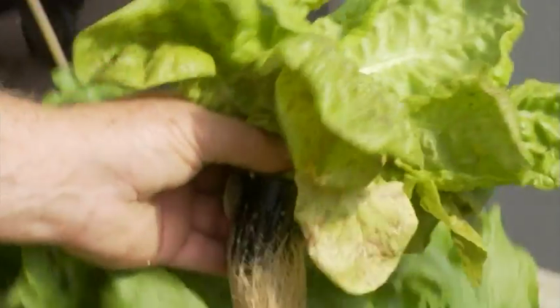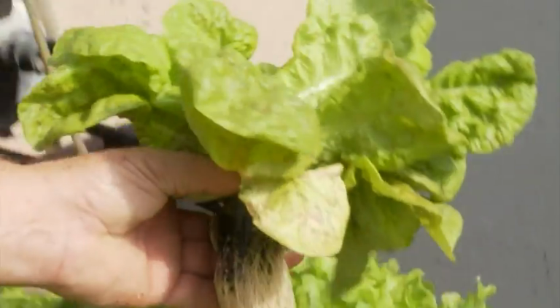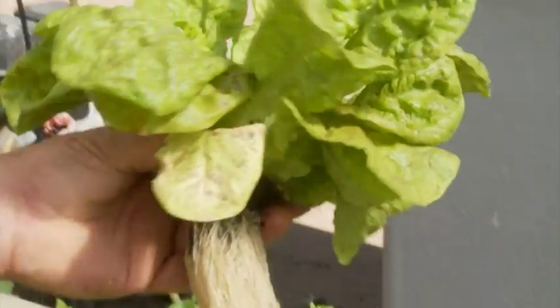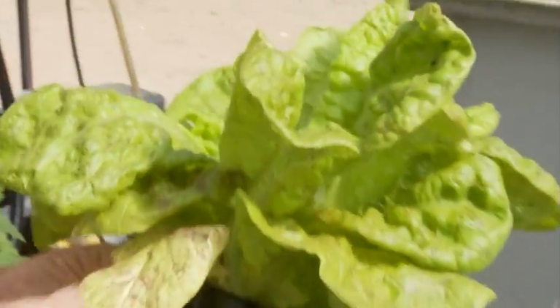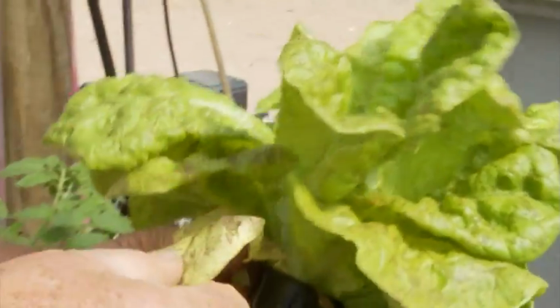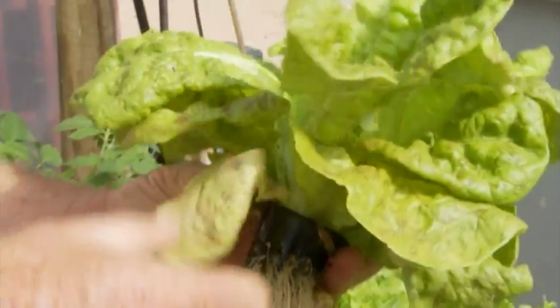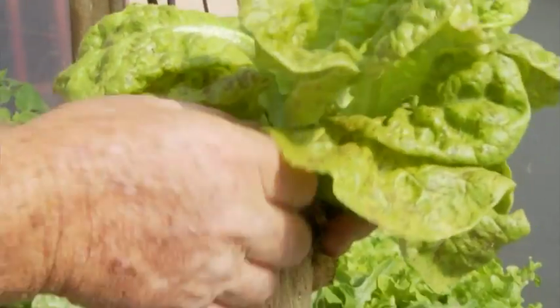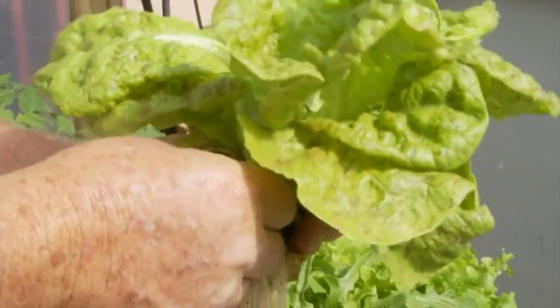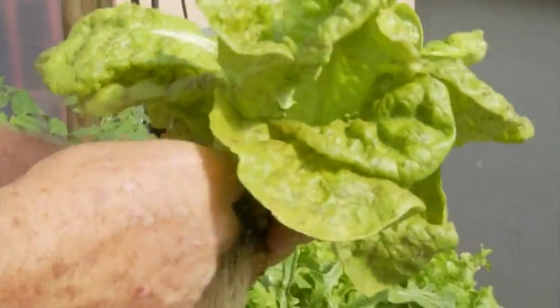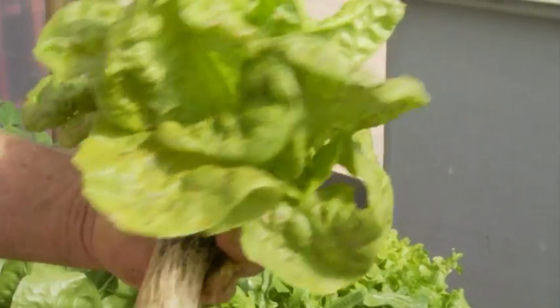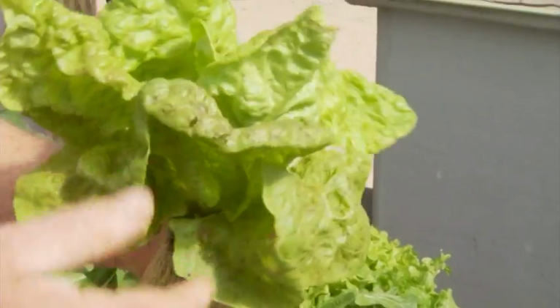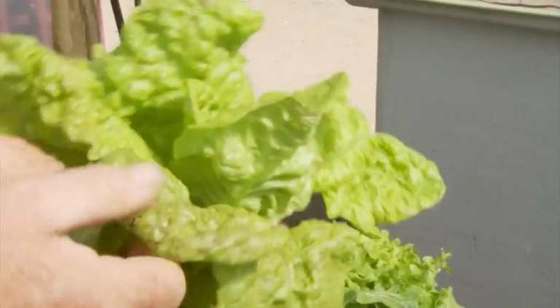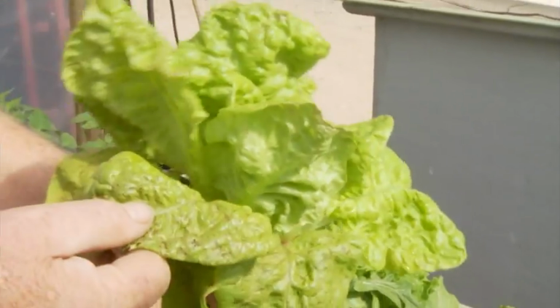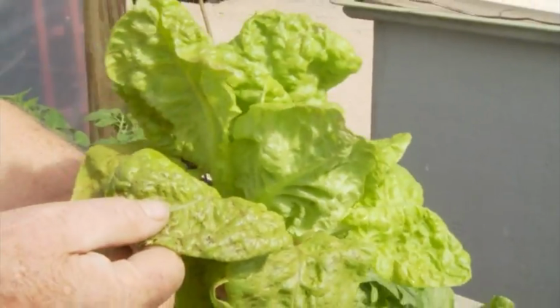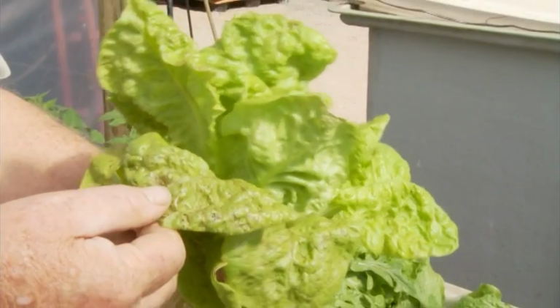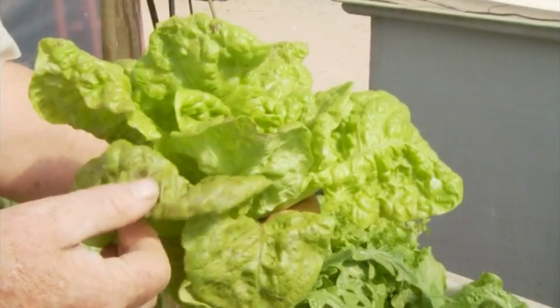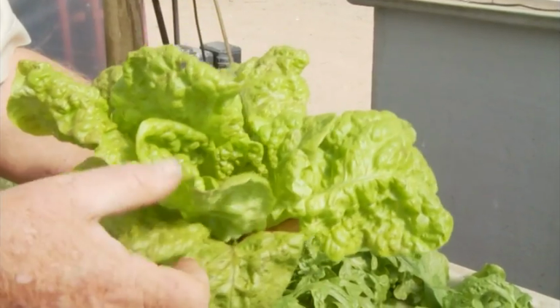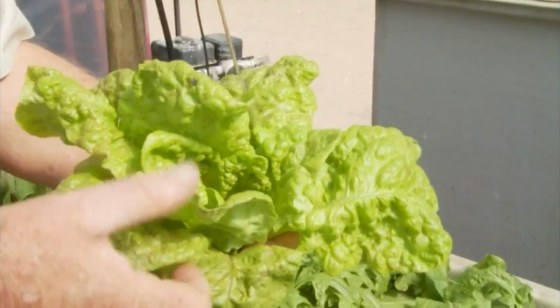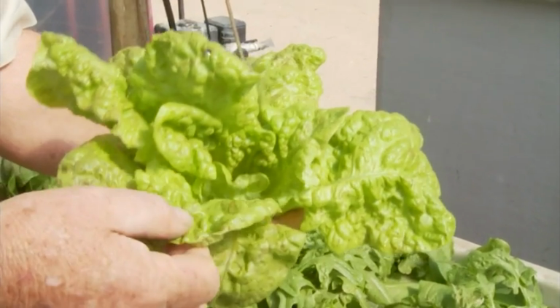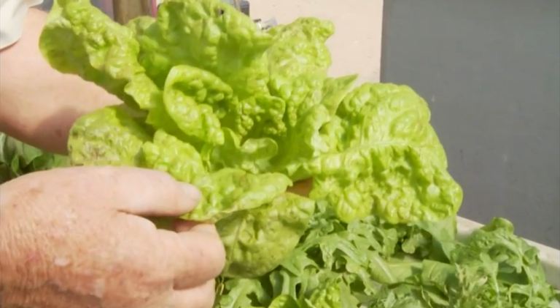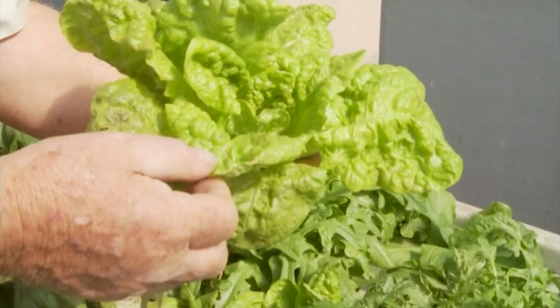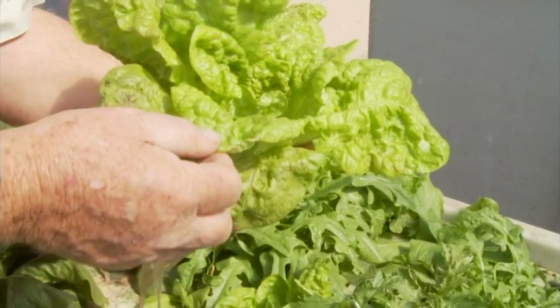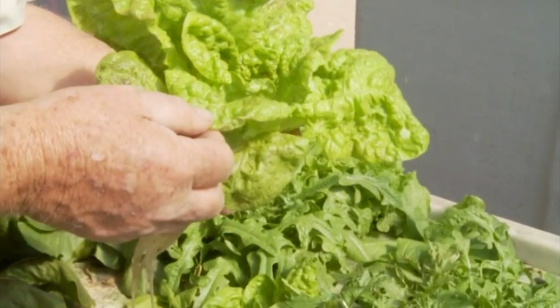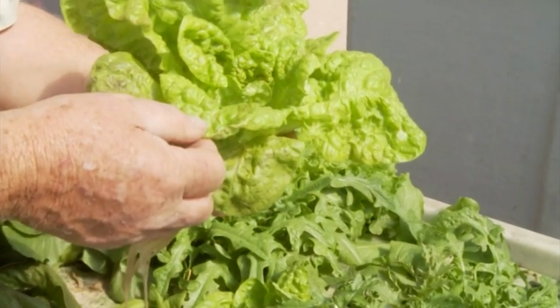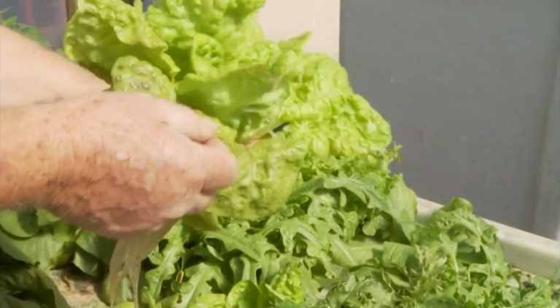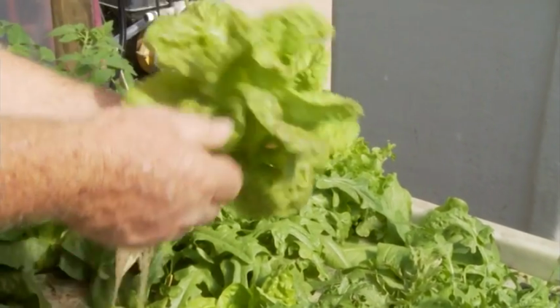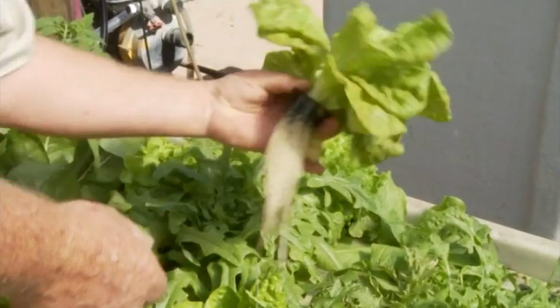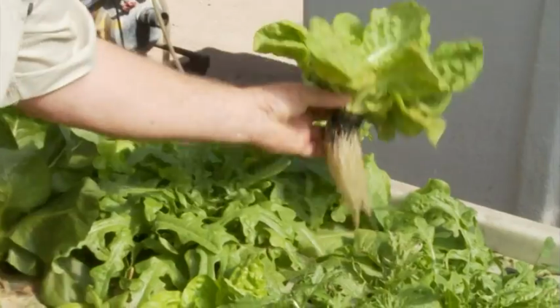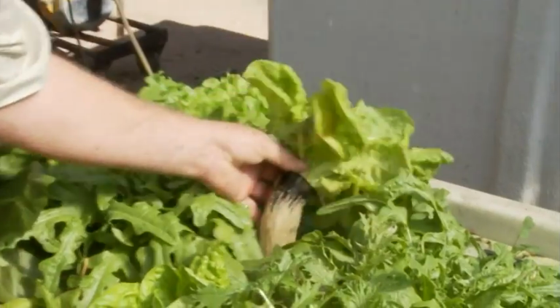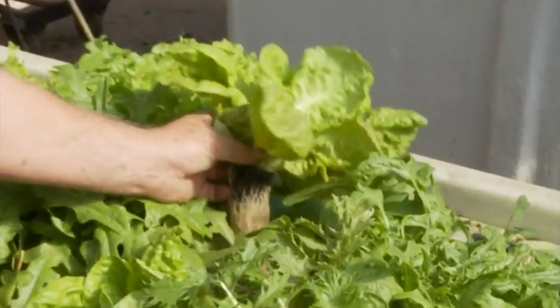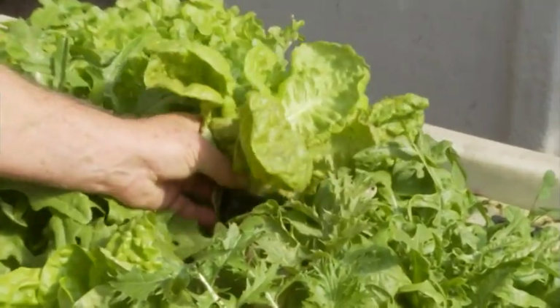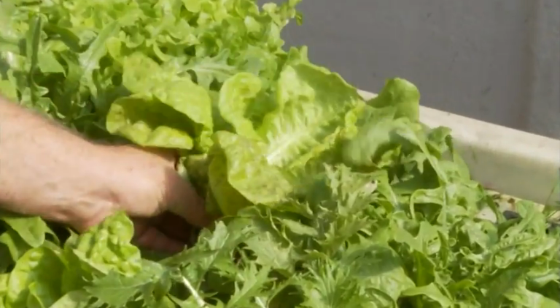Floating raft is good for growing fast-growing plants — for example like lettuce, basil, coriander — those kinds of high value, high growth rate plants grow exceptionally well in floating raft.